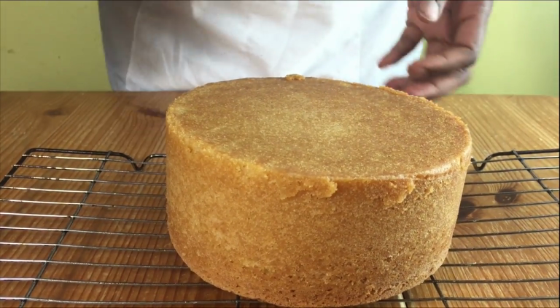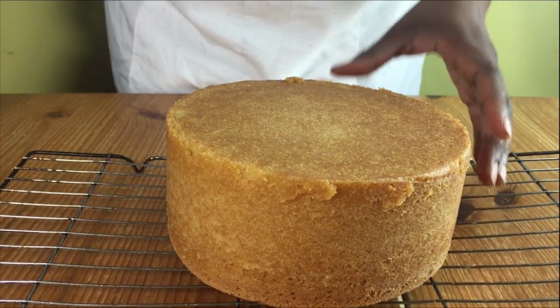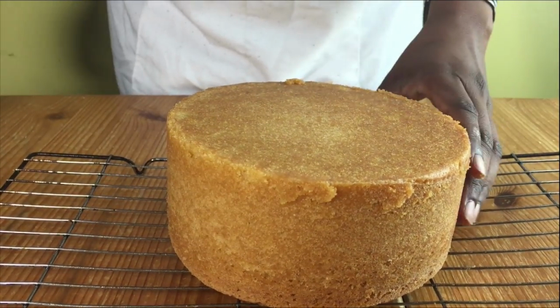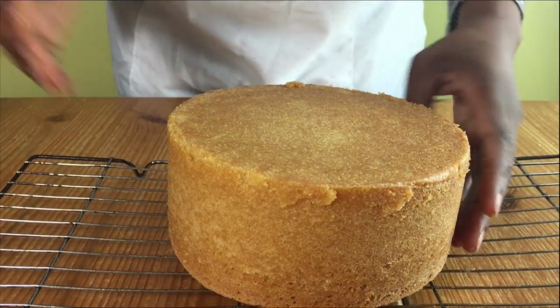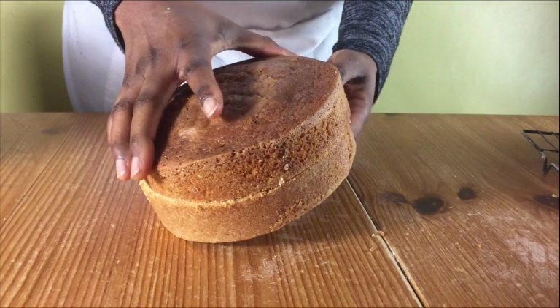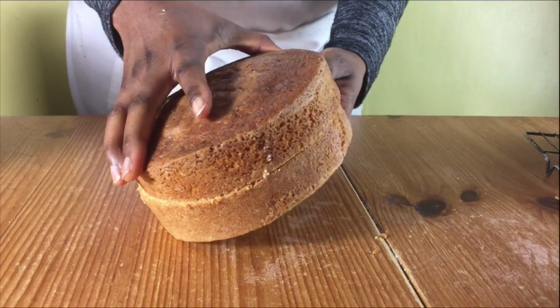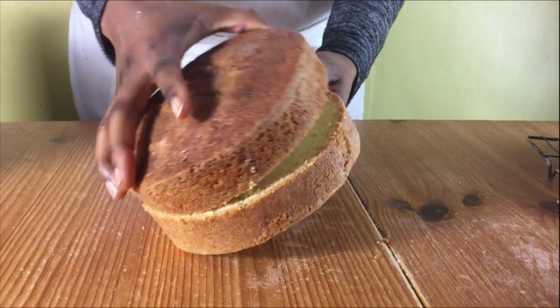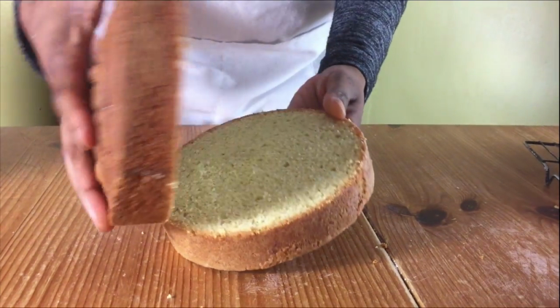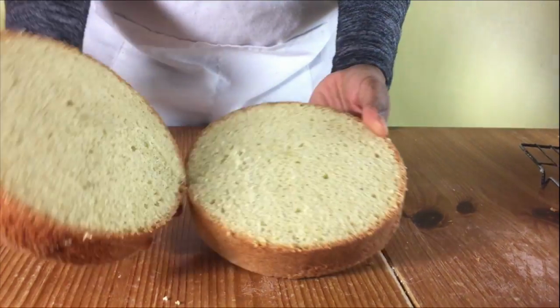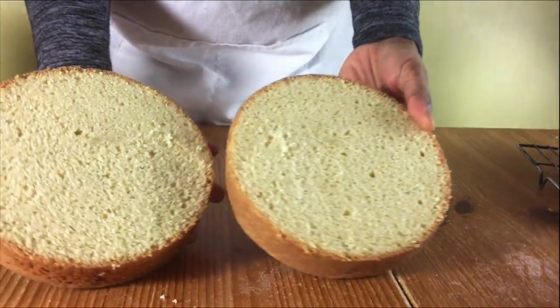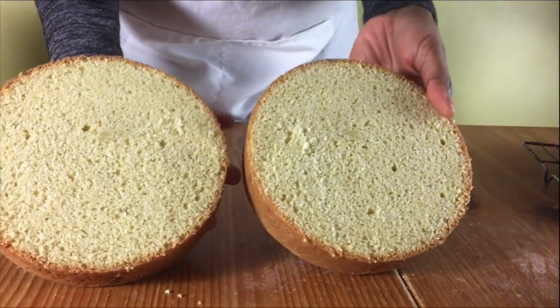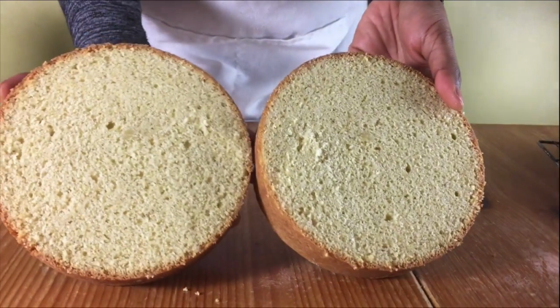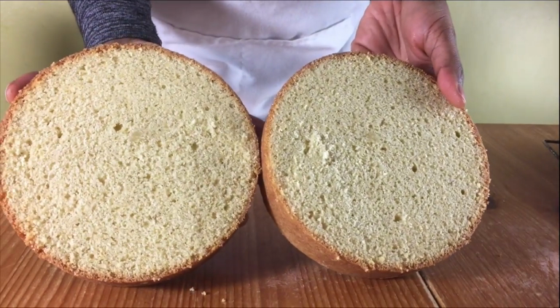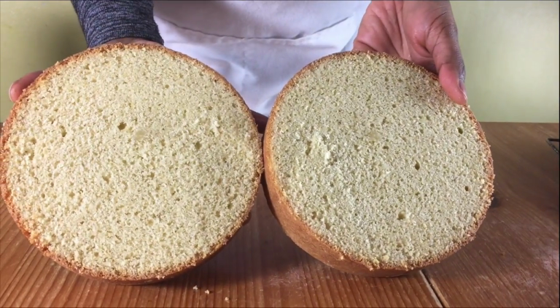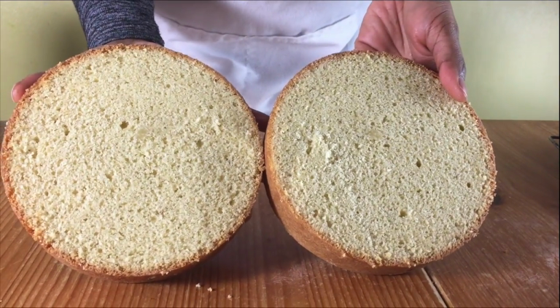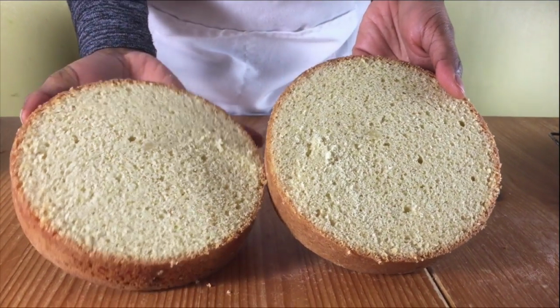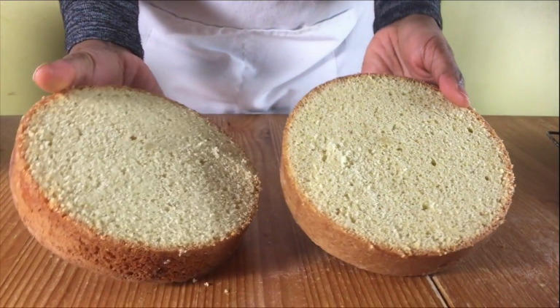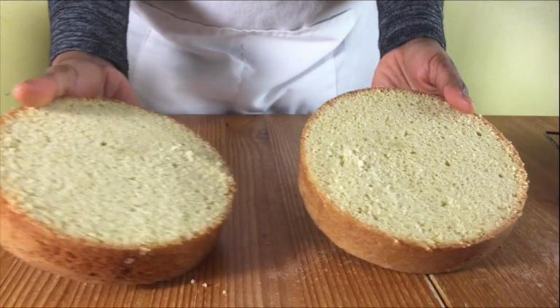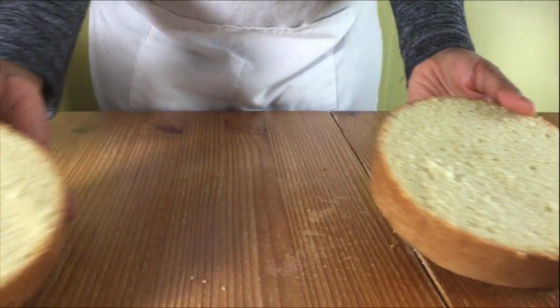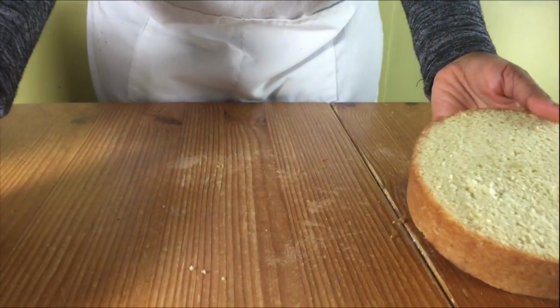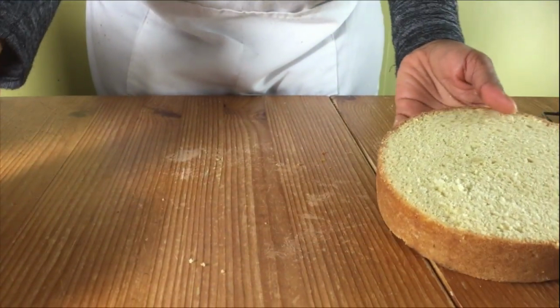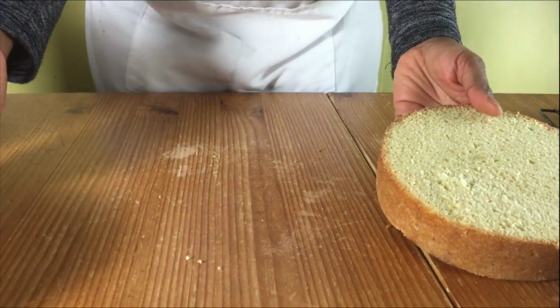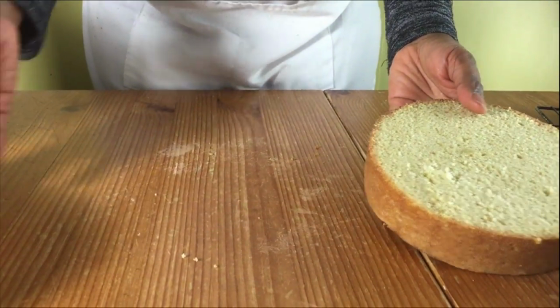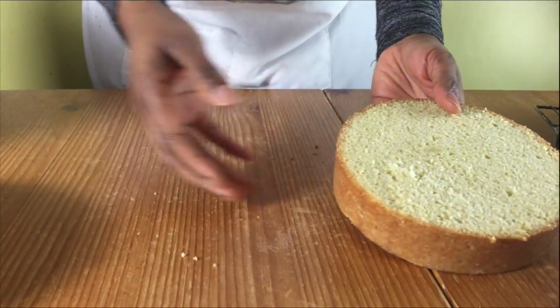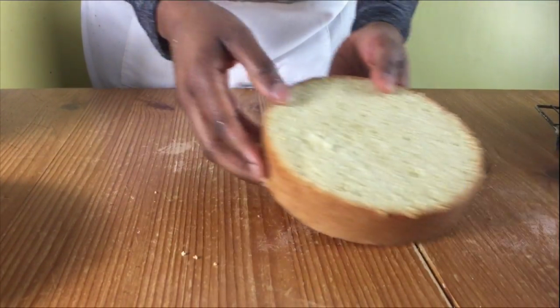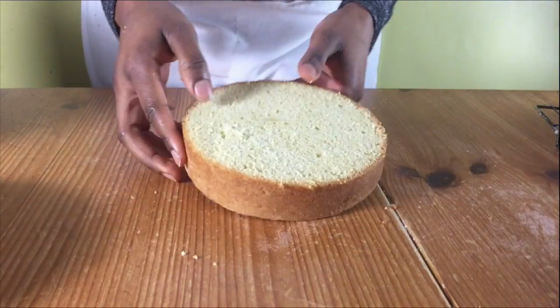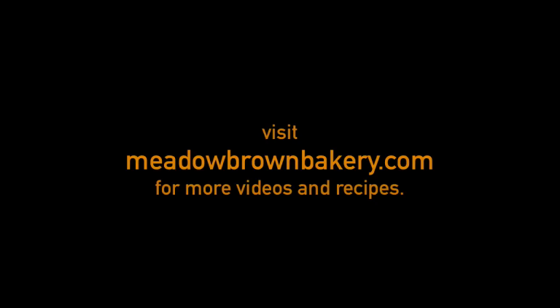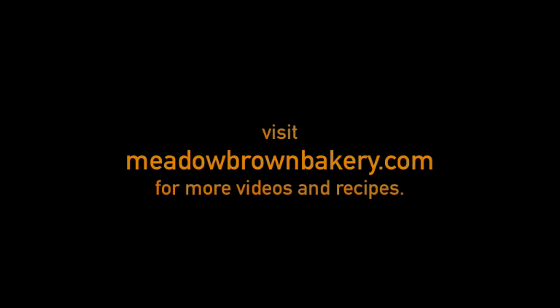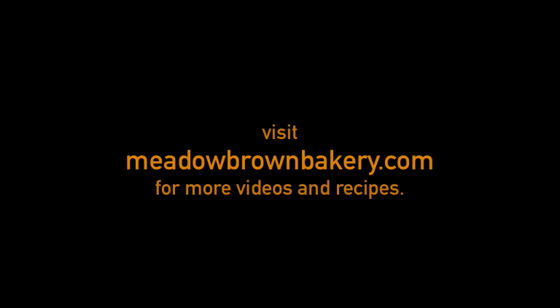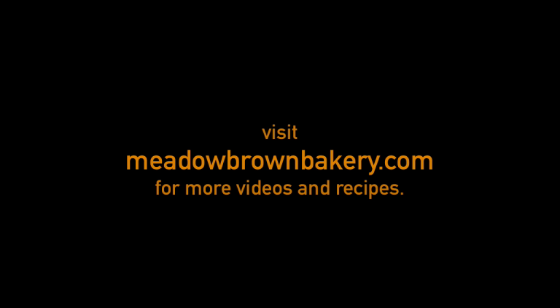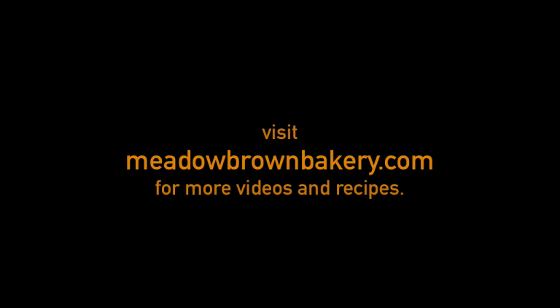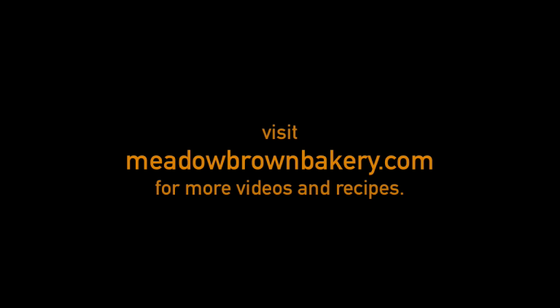When it's cooled down I'm going to cut the cake in half just to see what it looks like inside. As you can see it's nice and cooked through. Thanks for watching and see you again soon.